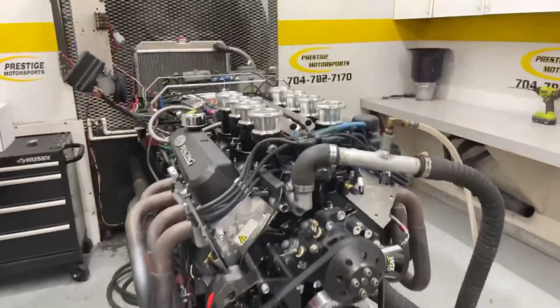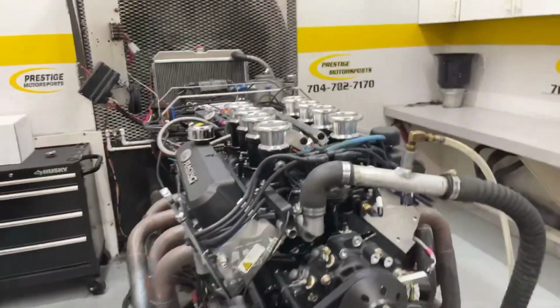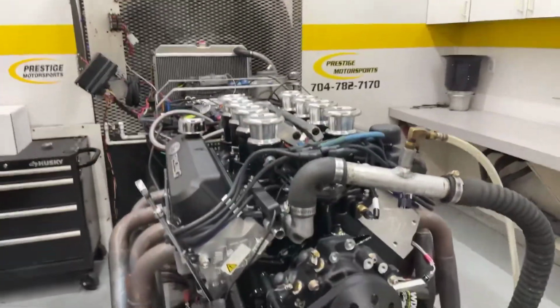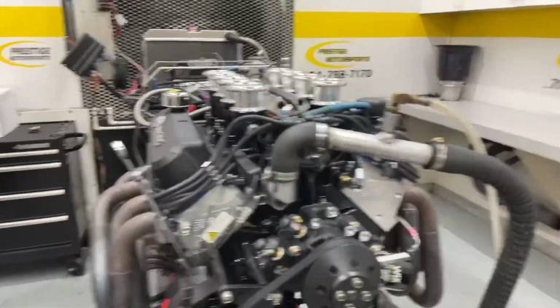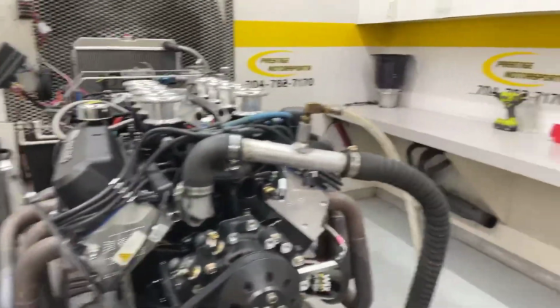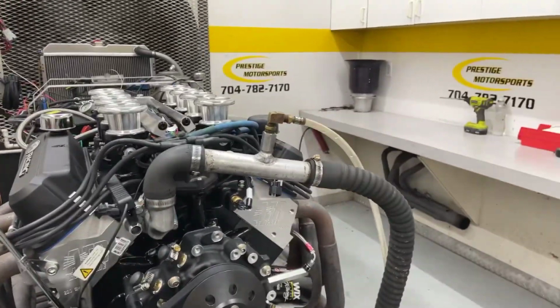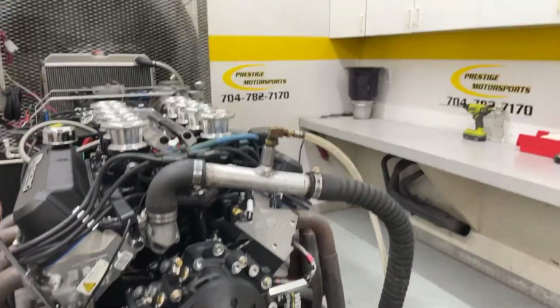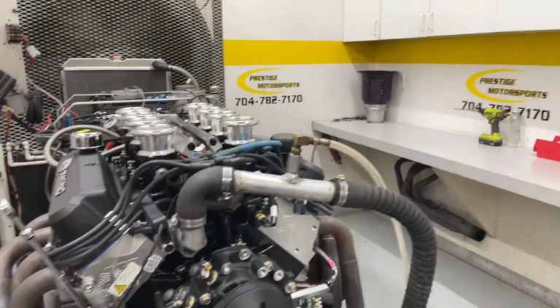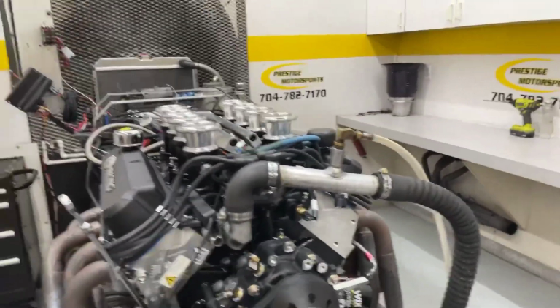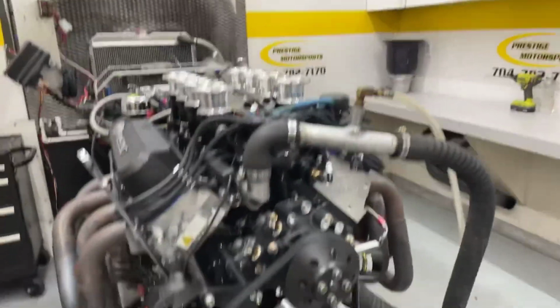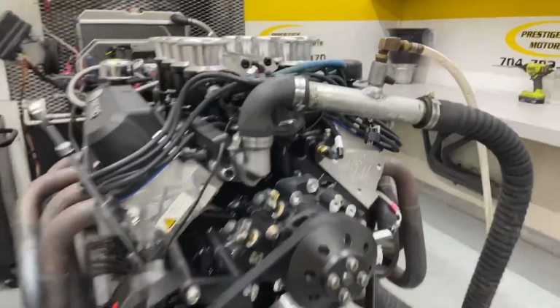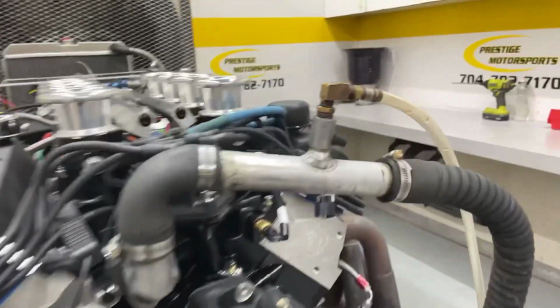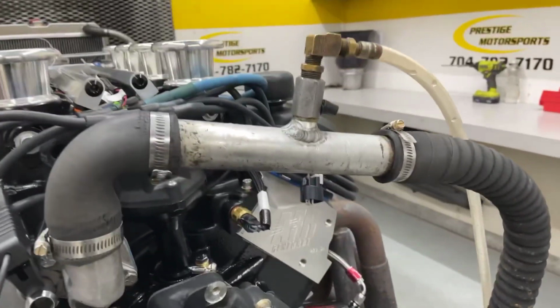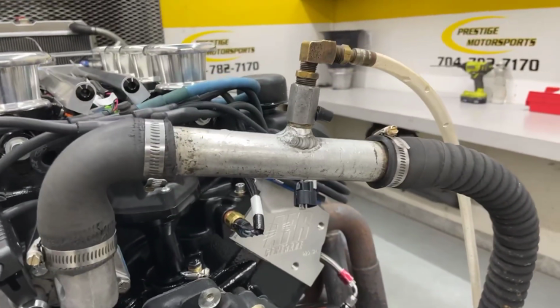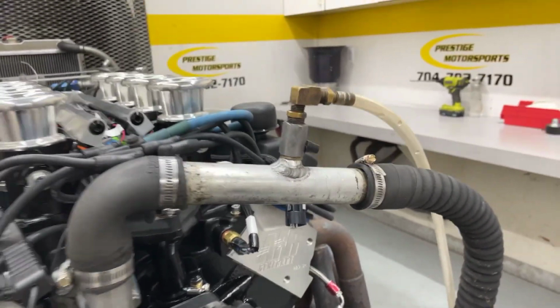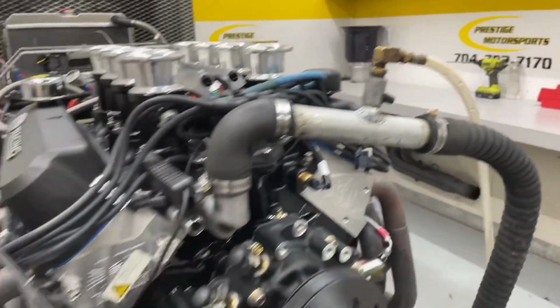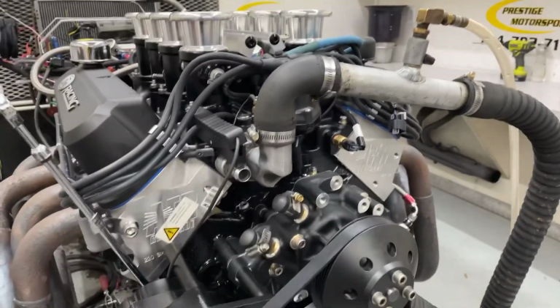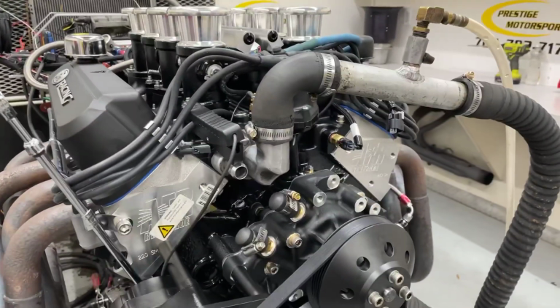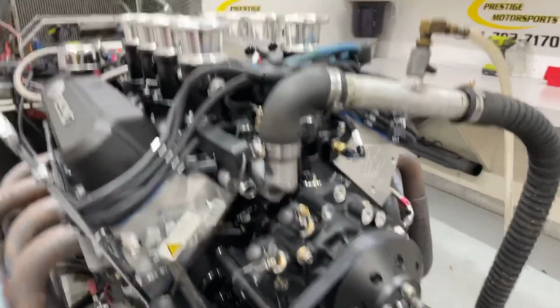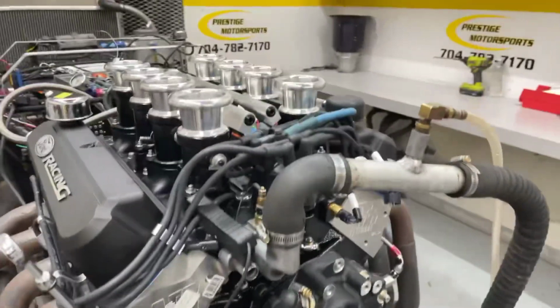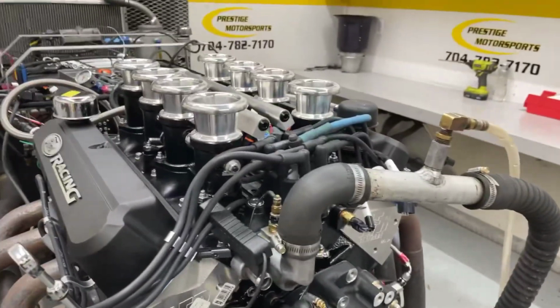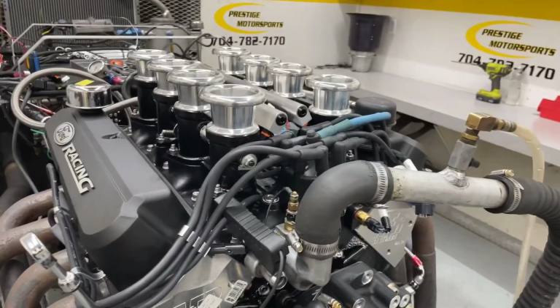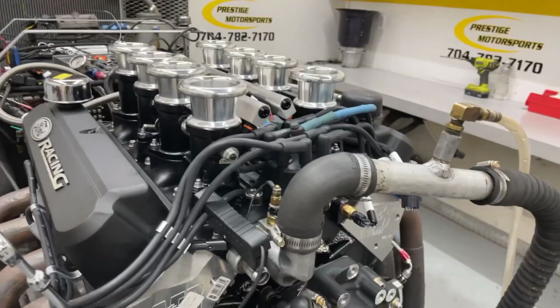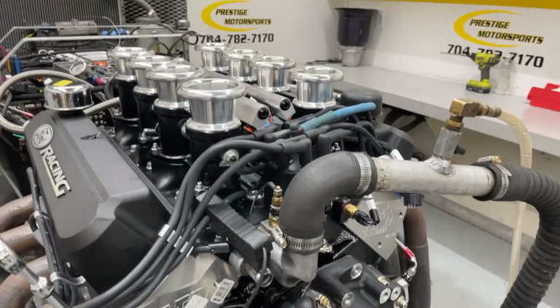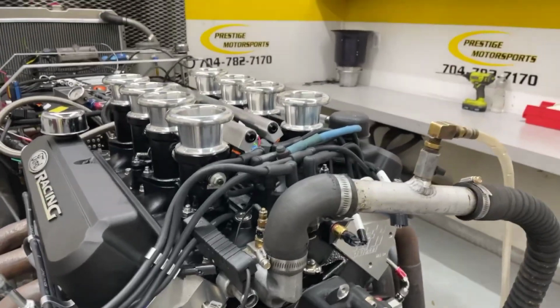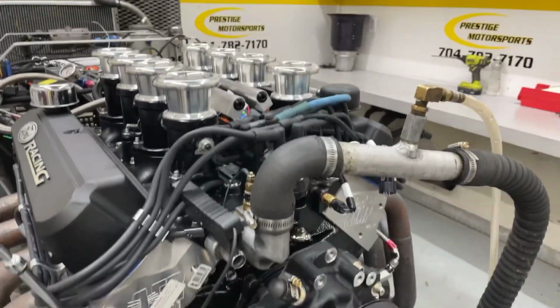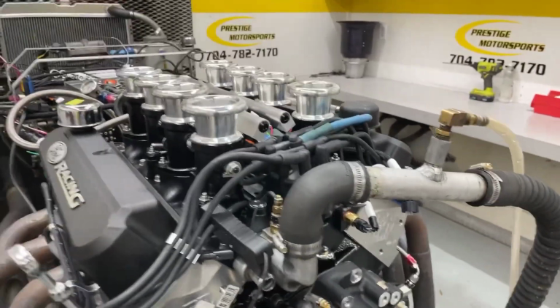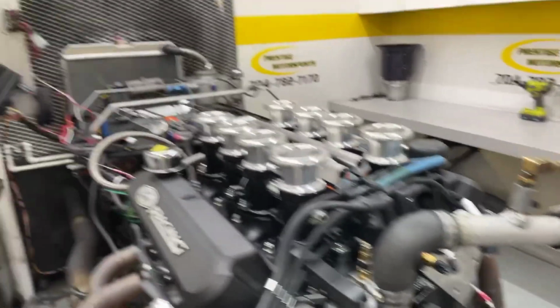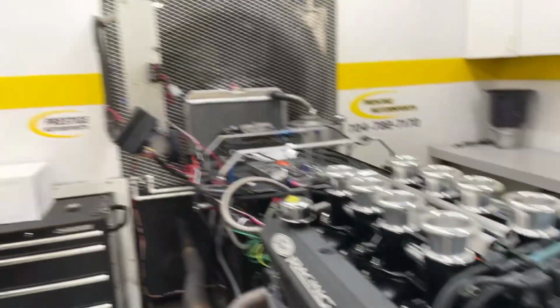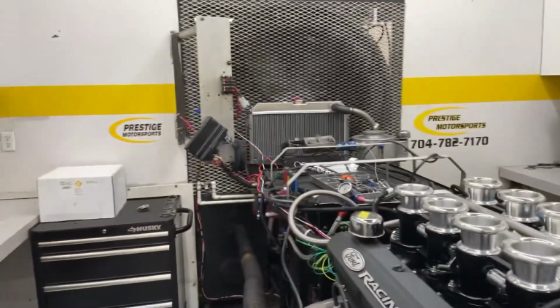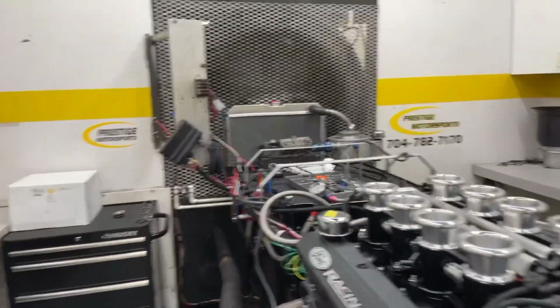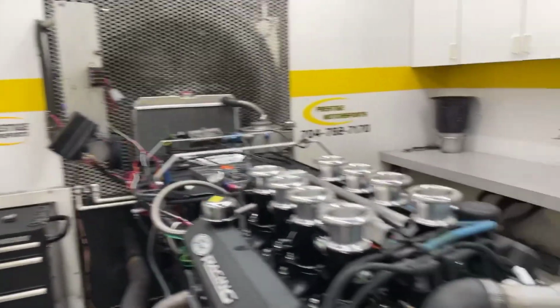Here's another 427 small block Ford. It's a combination build — it's got AFR cylinder heads on it and a custom ground hydraulic roller cam. The bore label is blacked out. For fuel management, it's running the Terminator X — a great system.